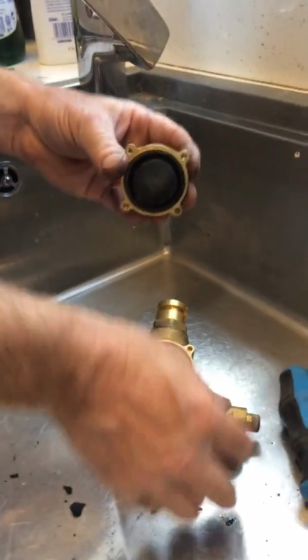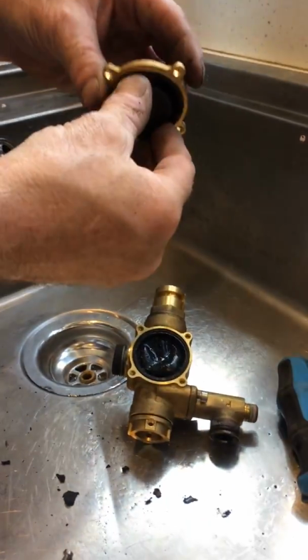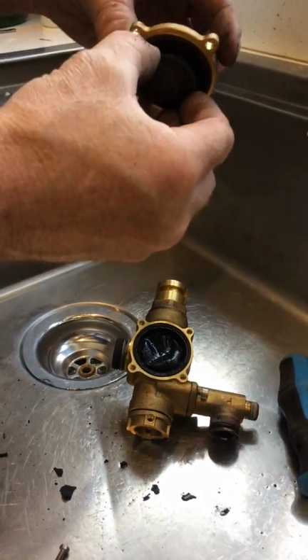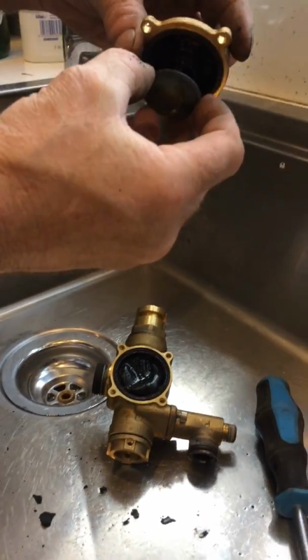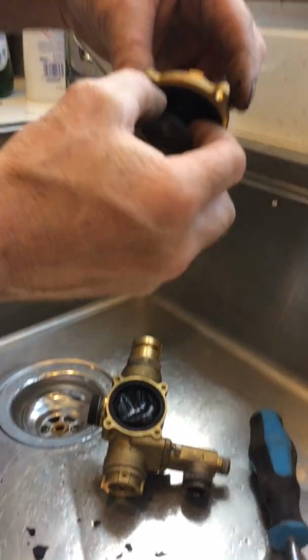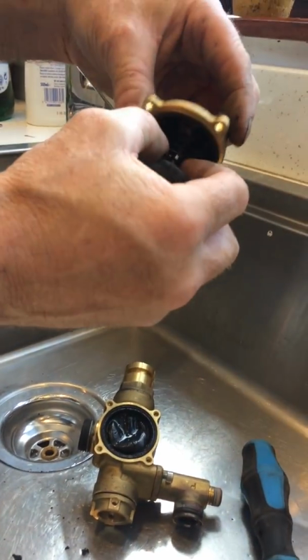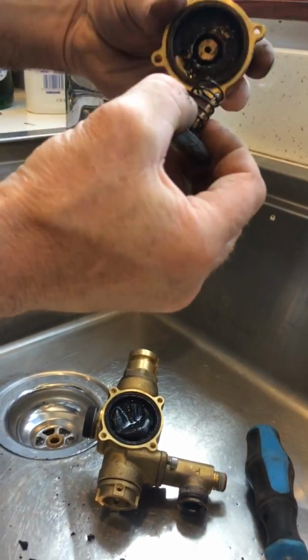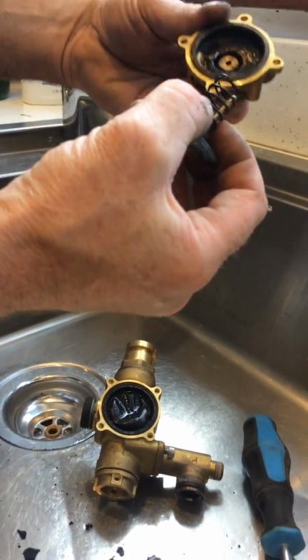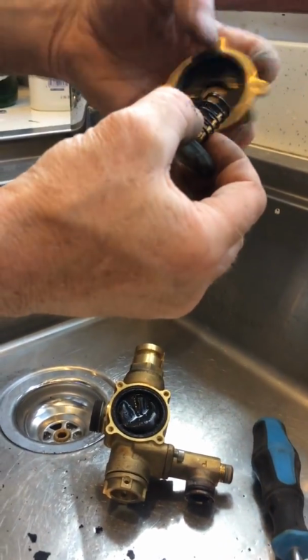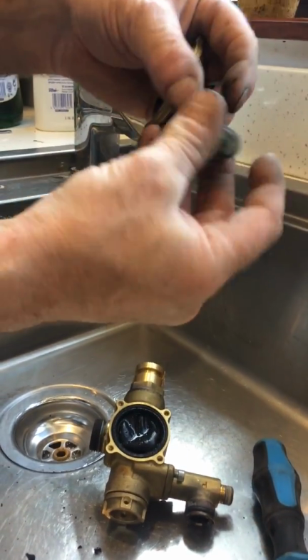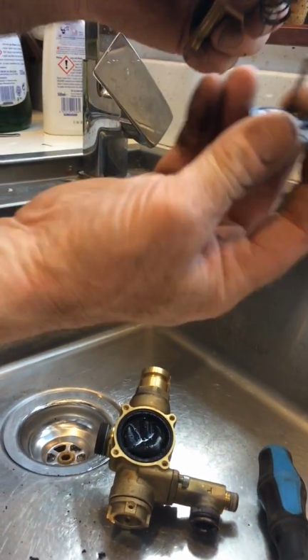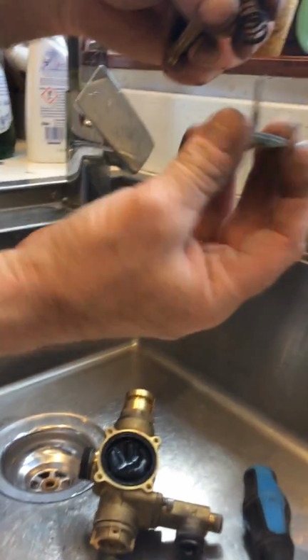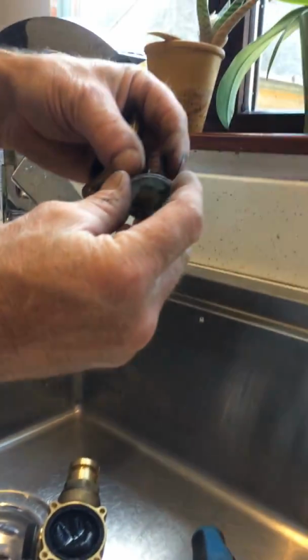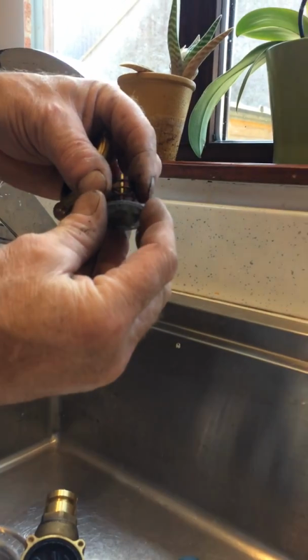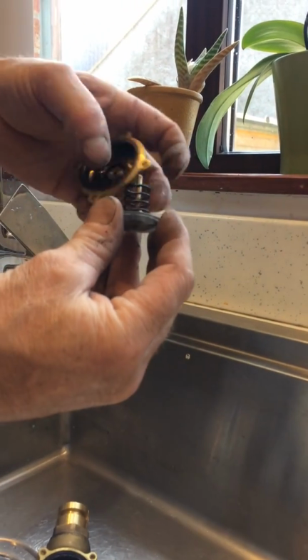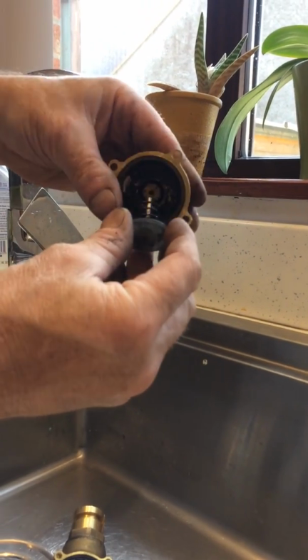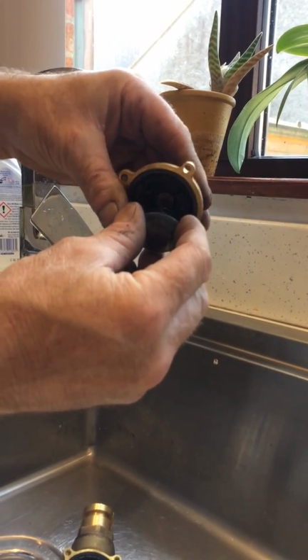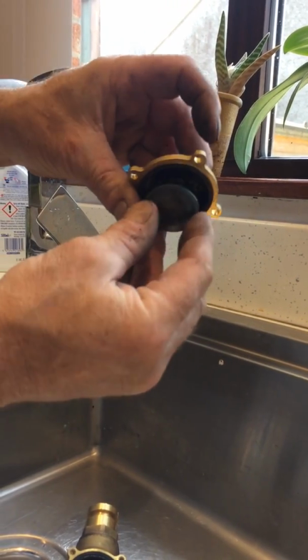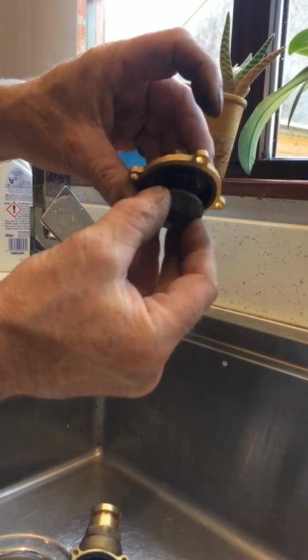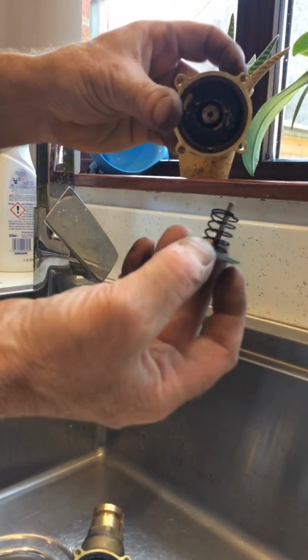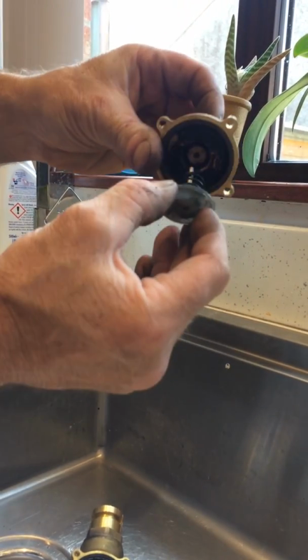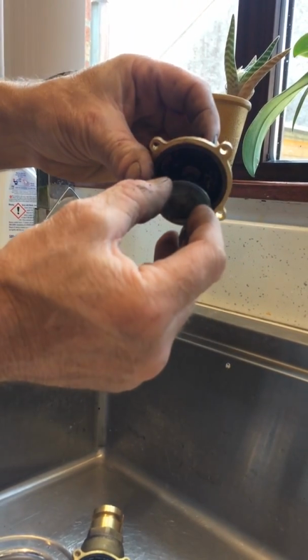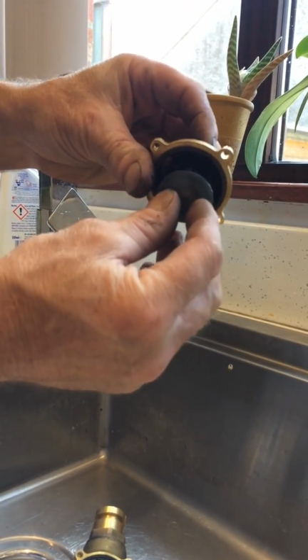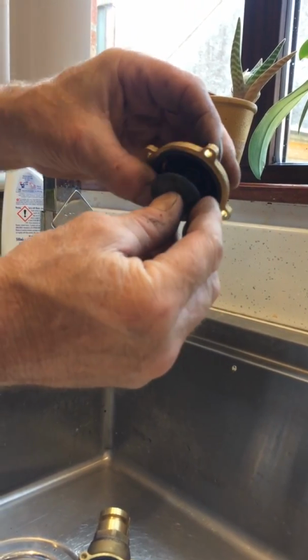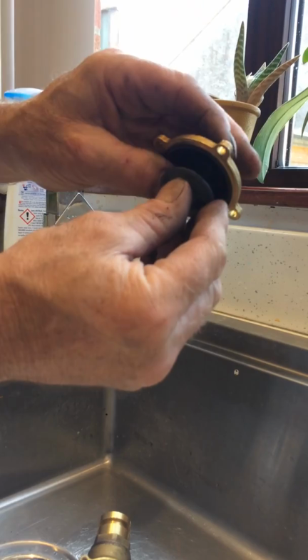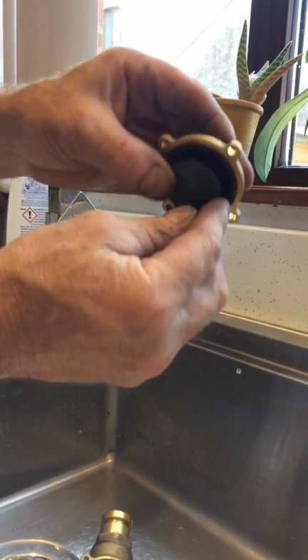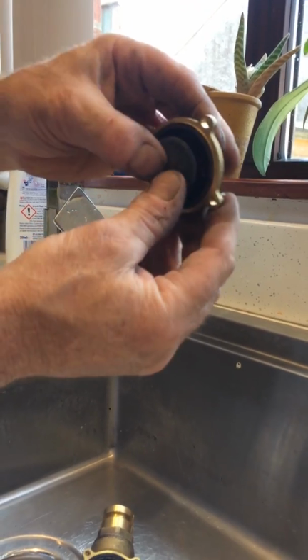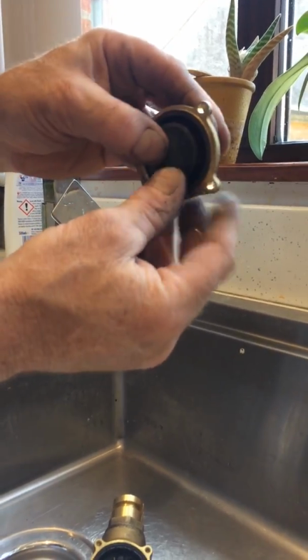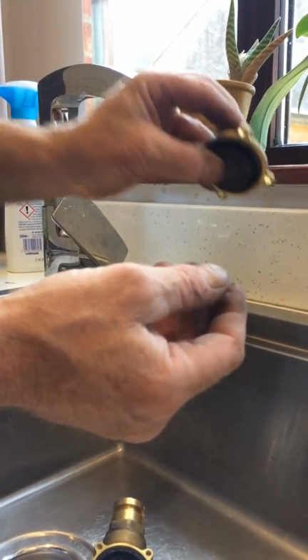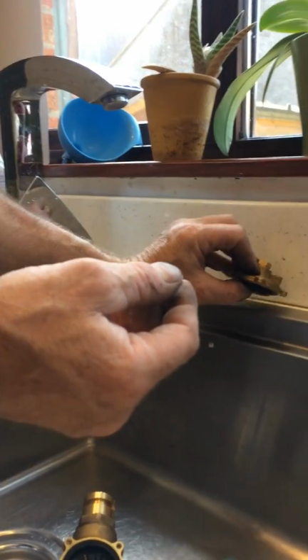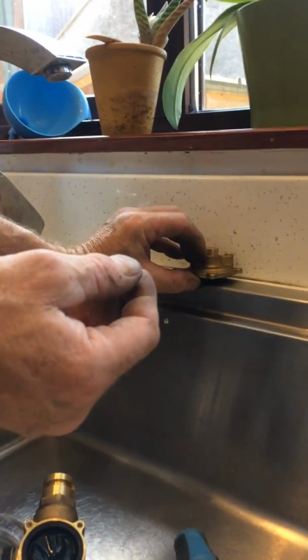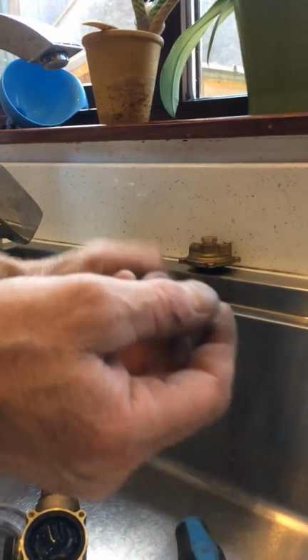It lifts off like that. What we've got is another spring on top of this plate. If you're installing new ones, fit the new spring for this section and leave that sitting there.